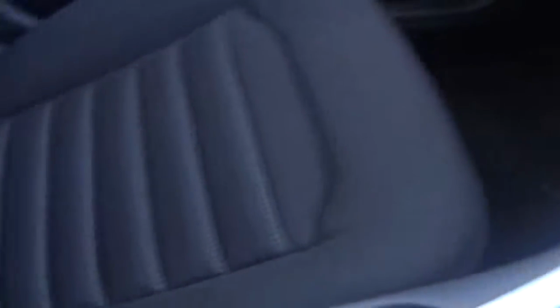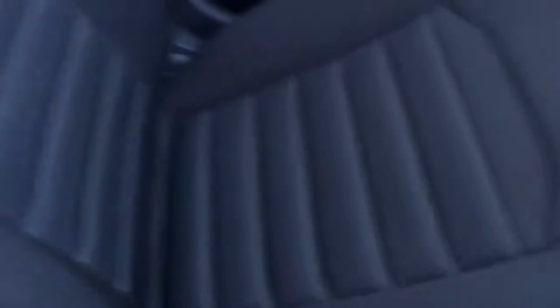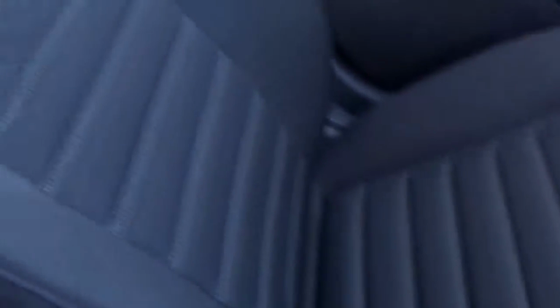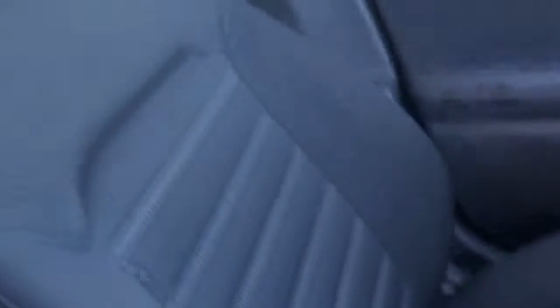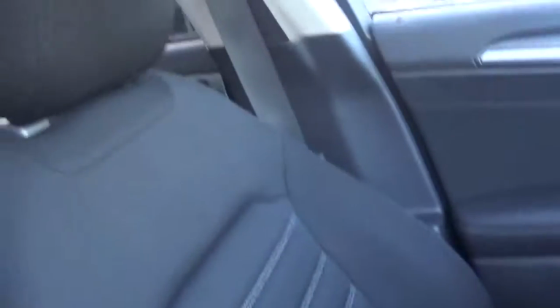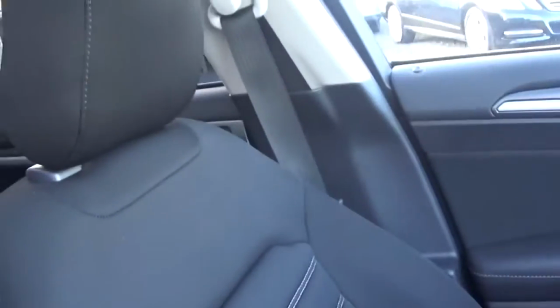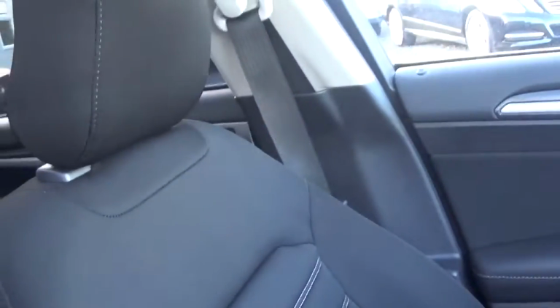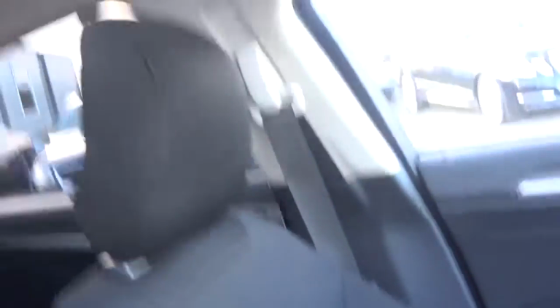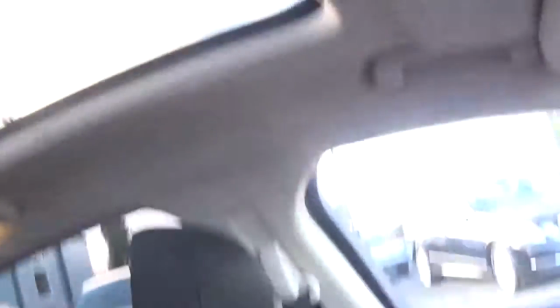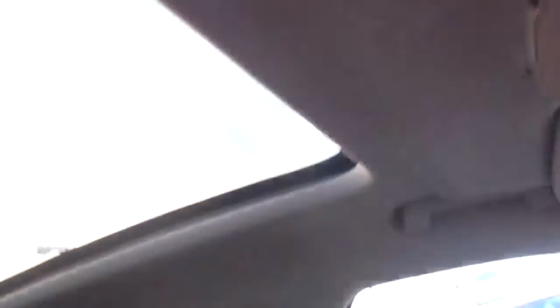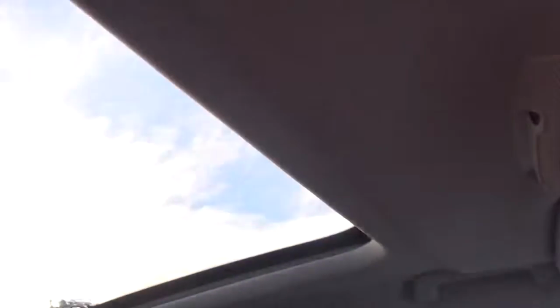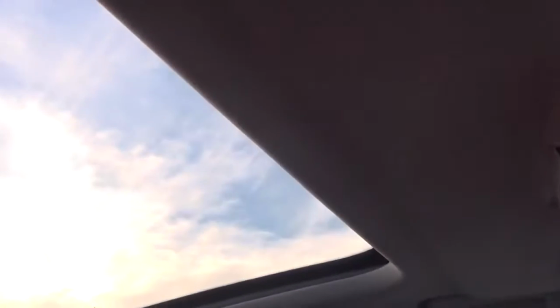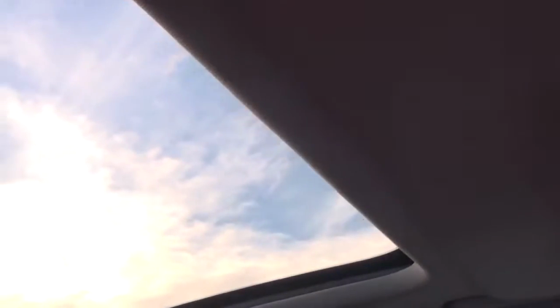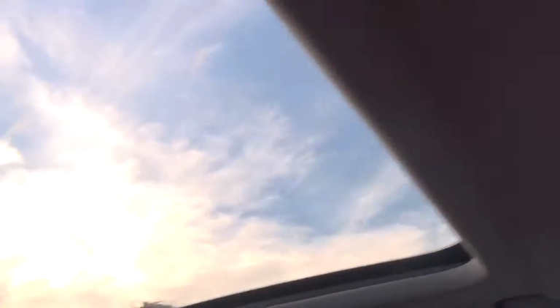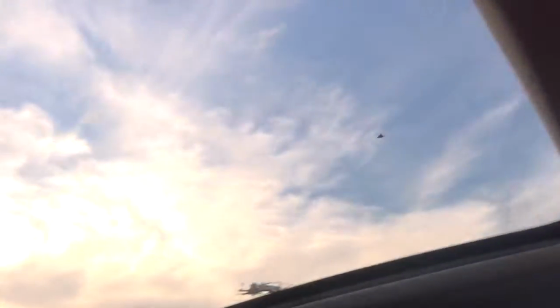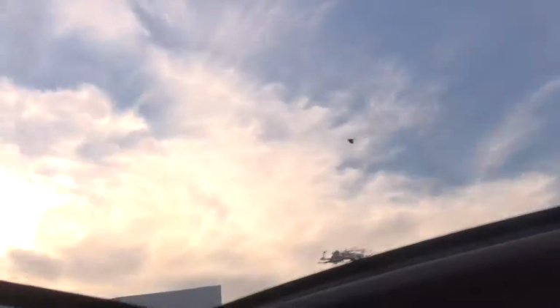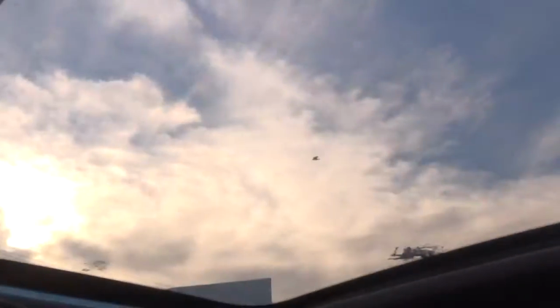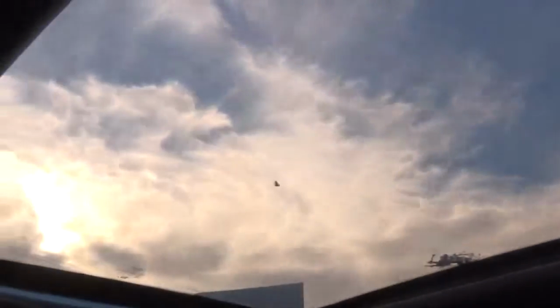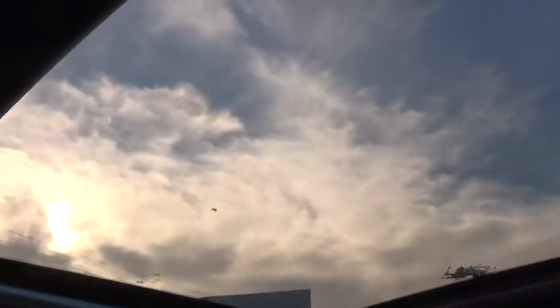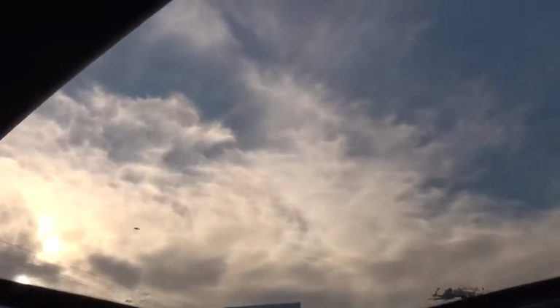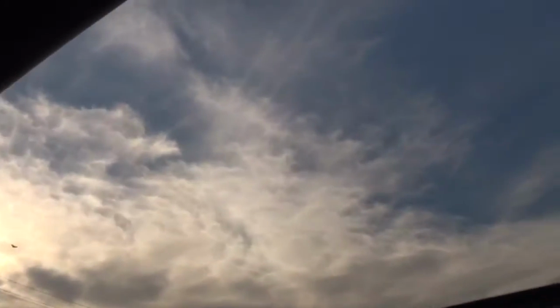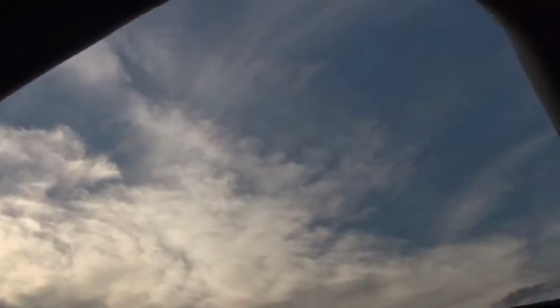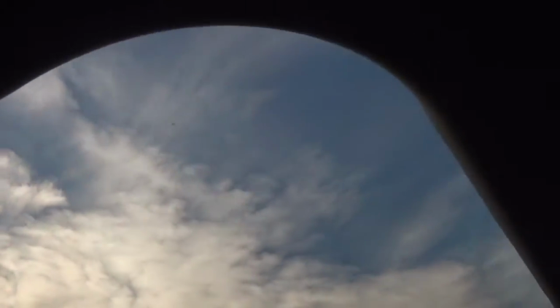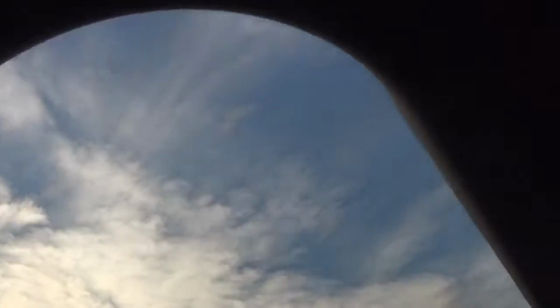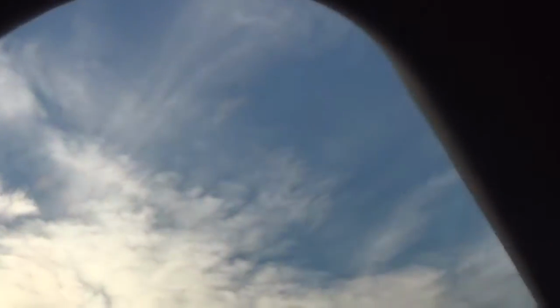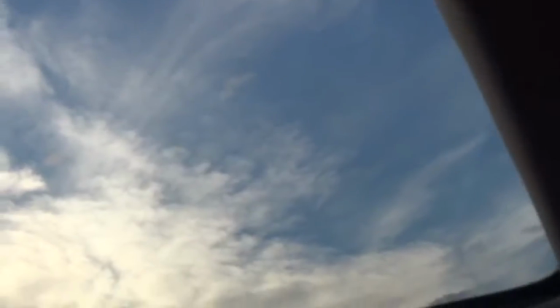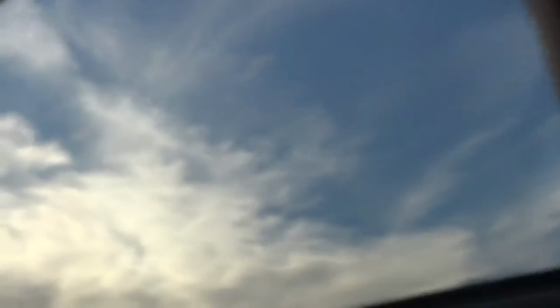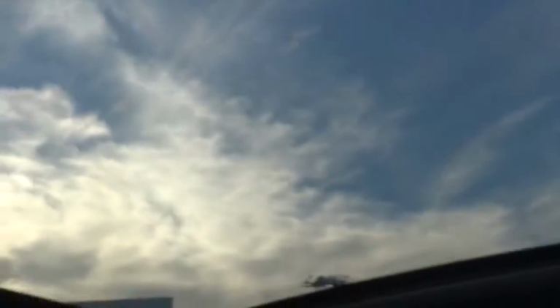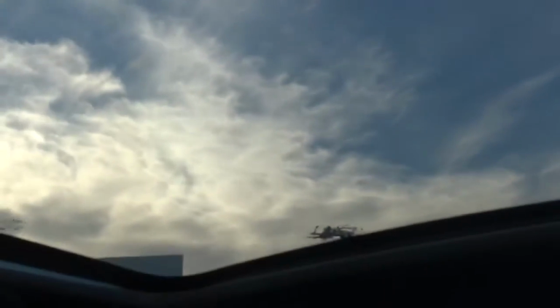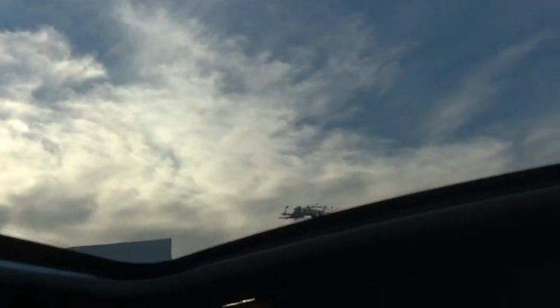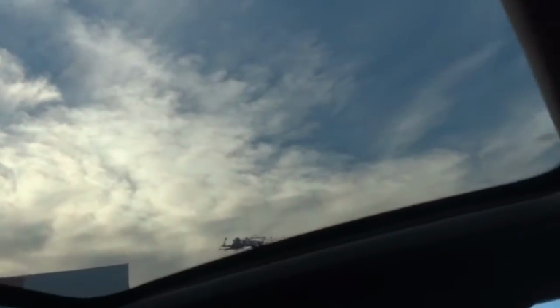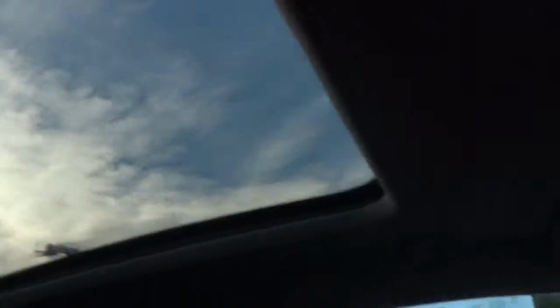Again, you can see the black cloth interior. It's got your panoramic sunroof, so on a nice evening like today you can open it up and look up into the blue skies — very, very nice feature.